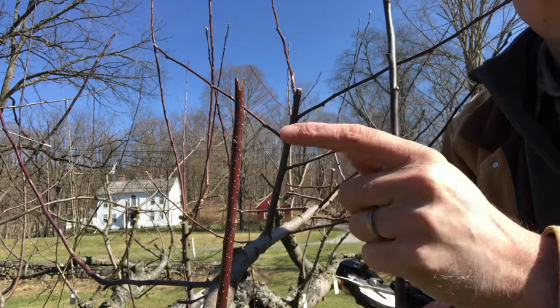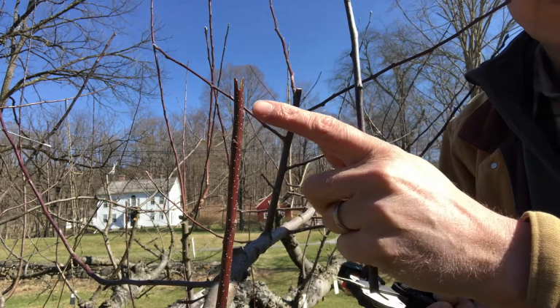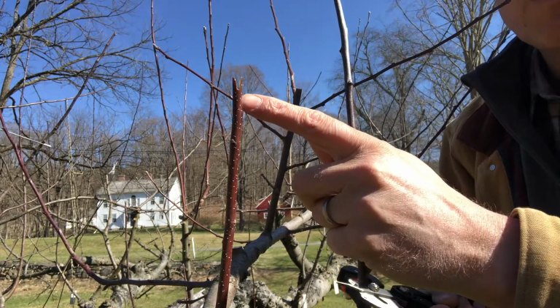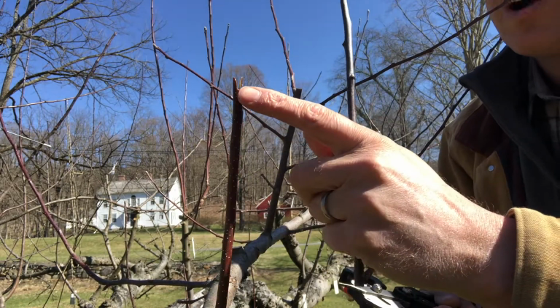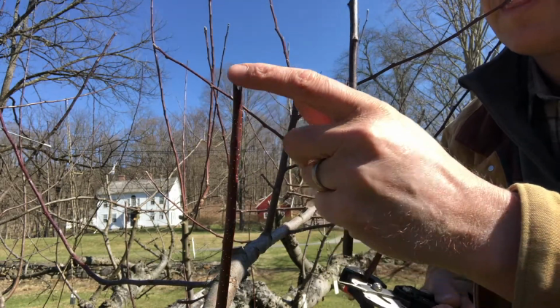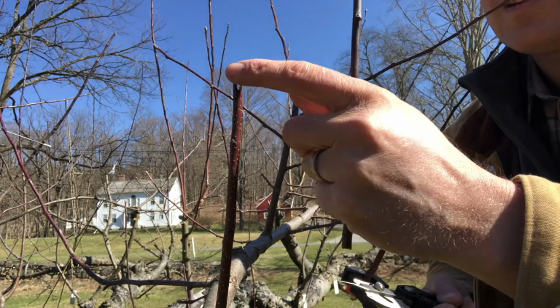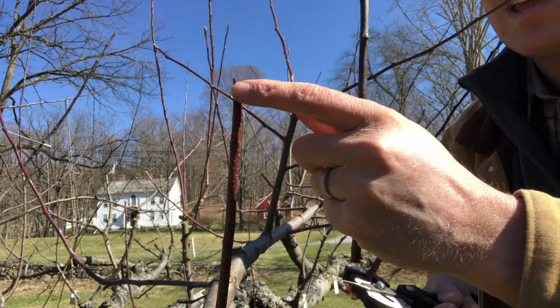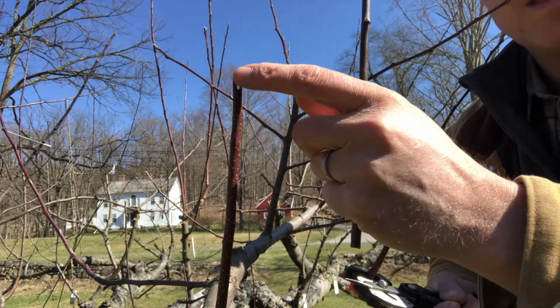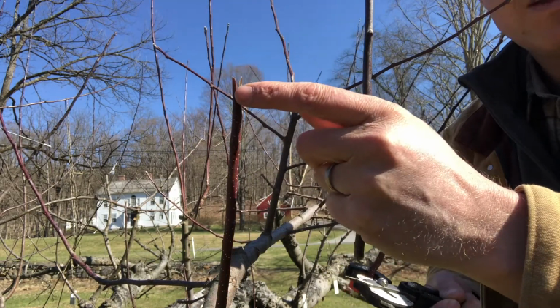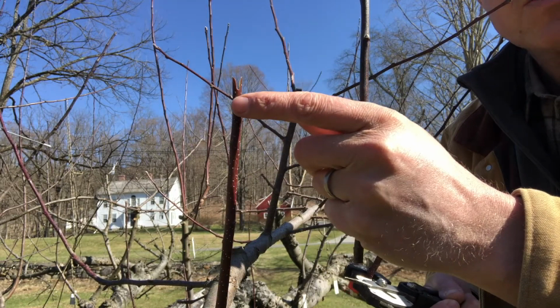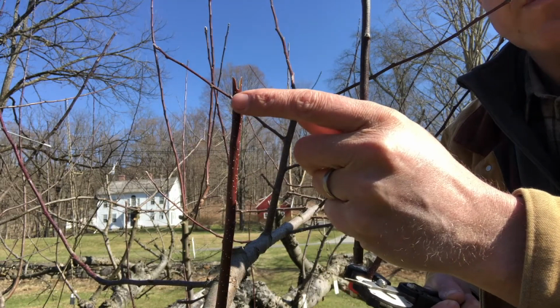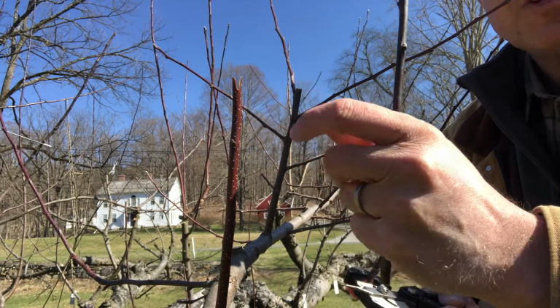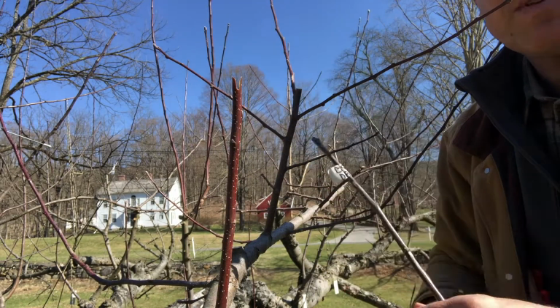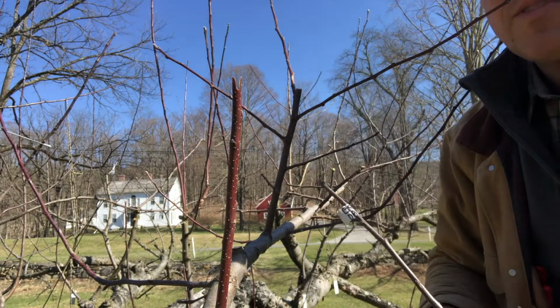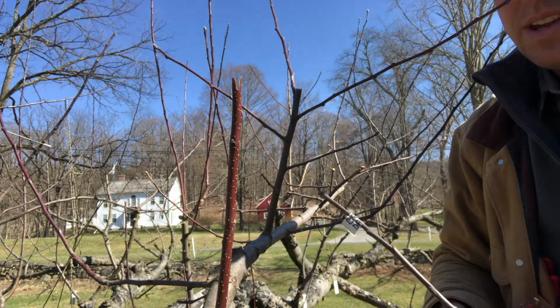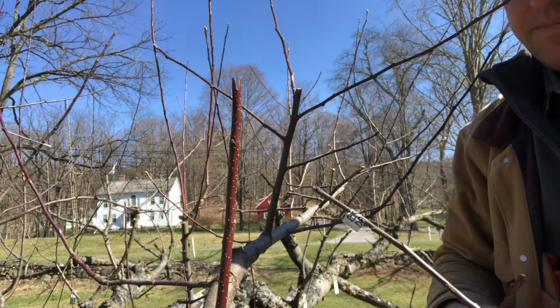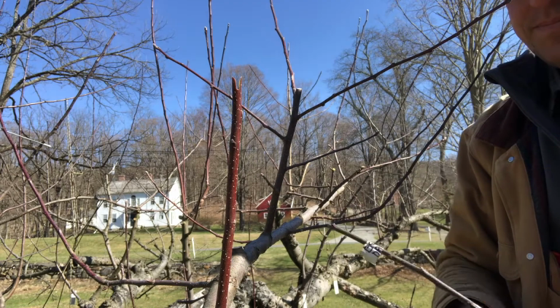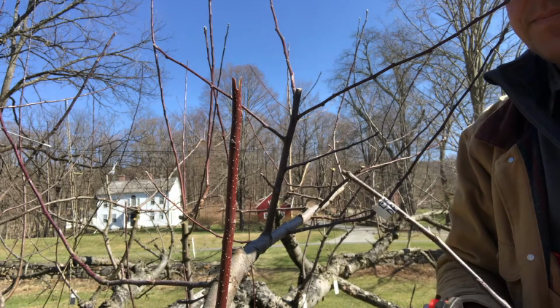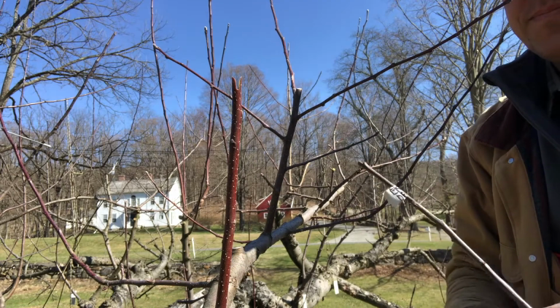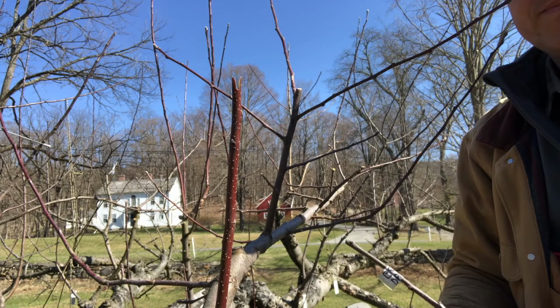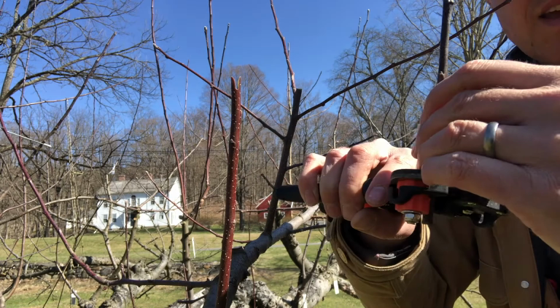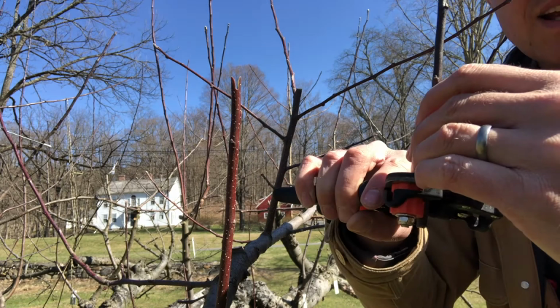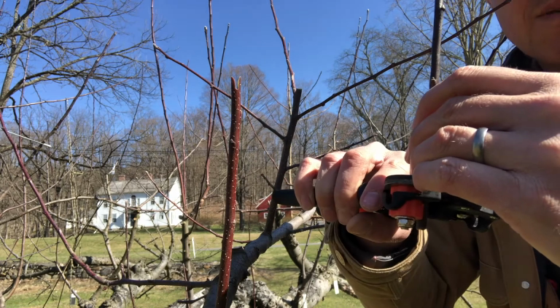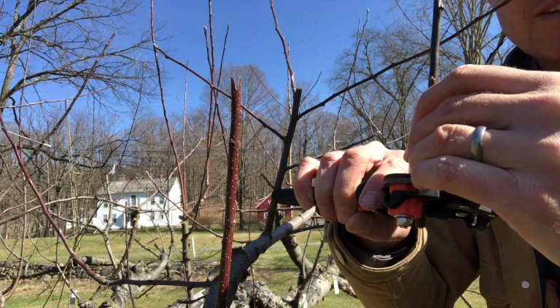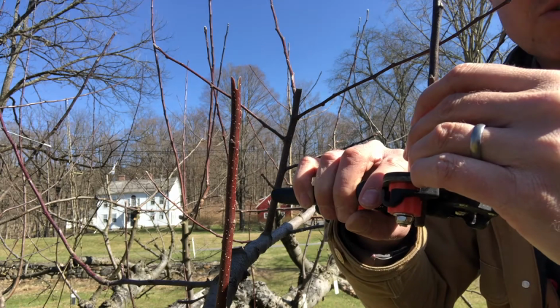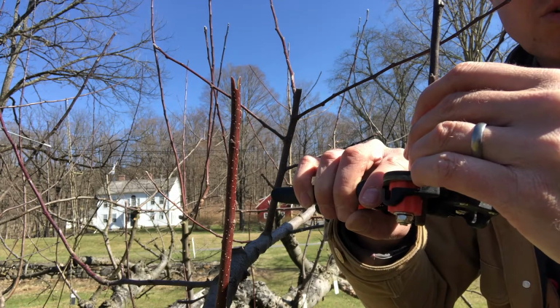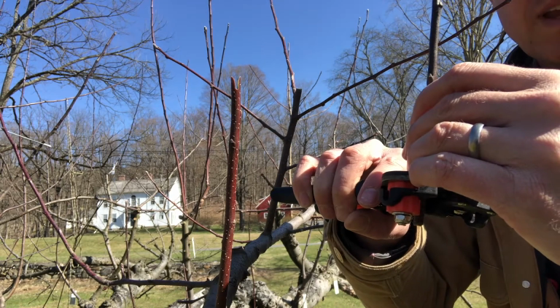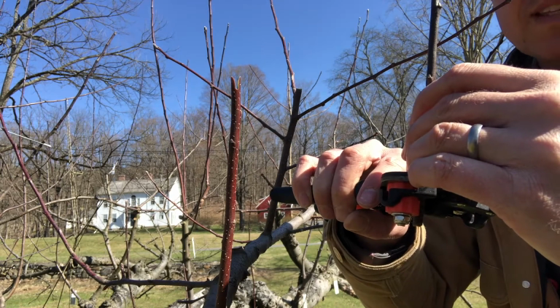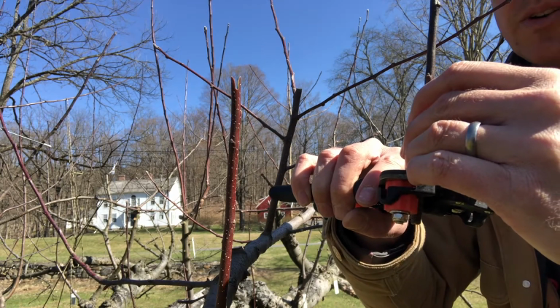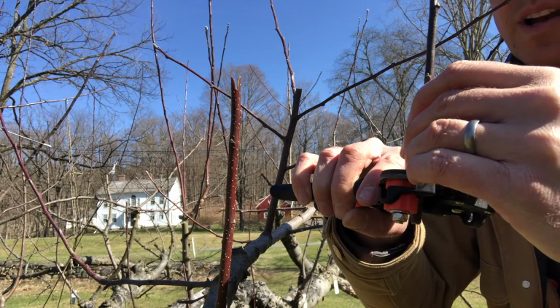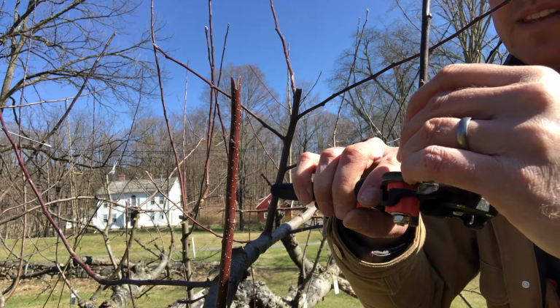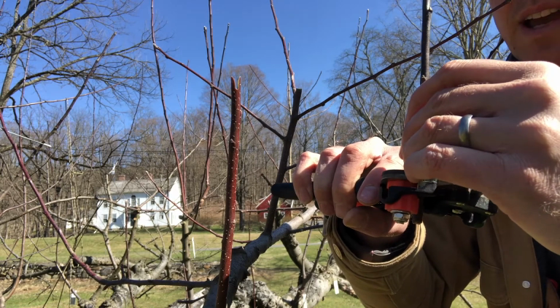That went pretty well. You can see I made a sort of V-shaped cut right there. The next step is to use your tool to make a similar cut in the scion.